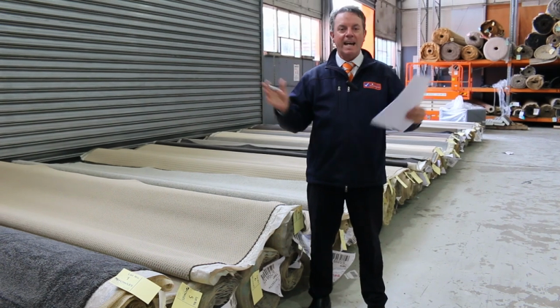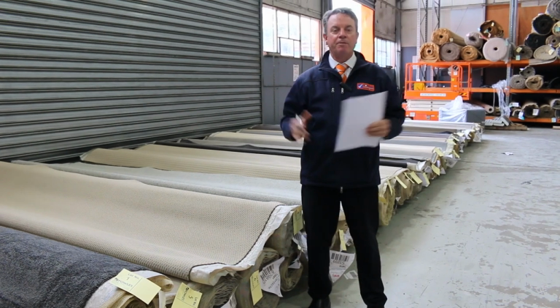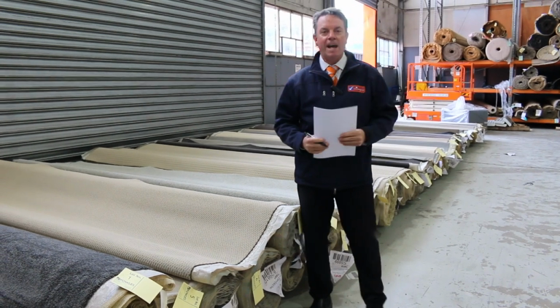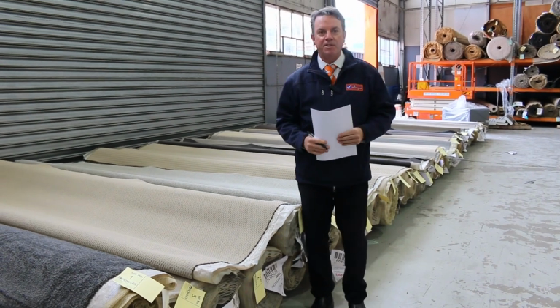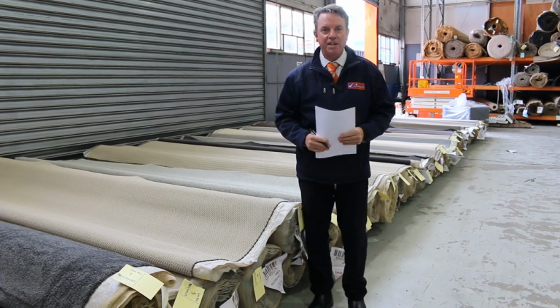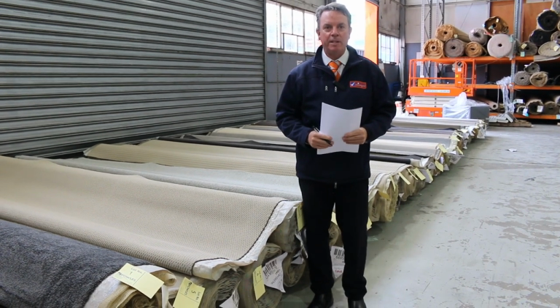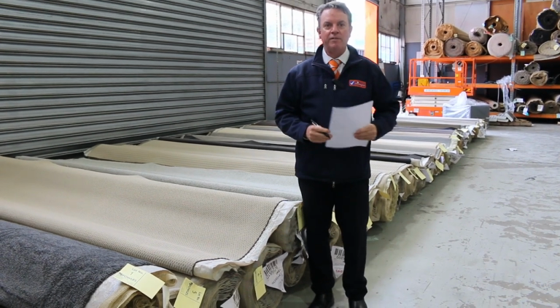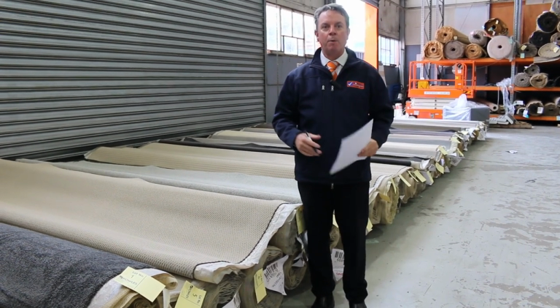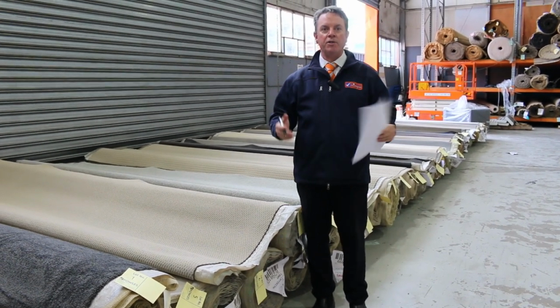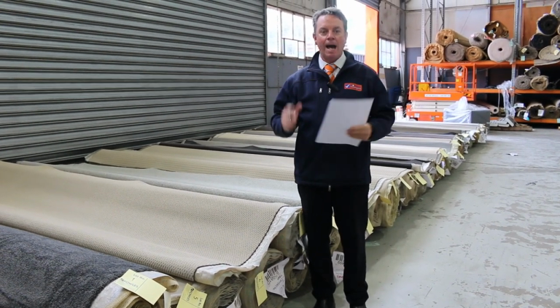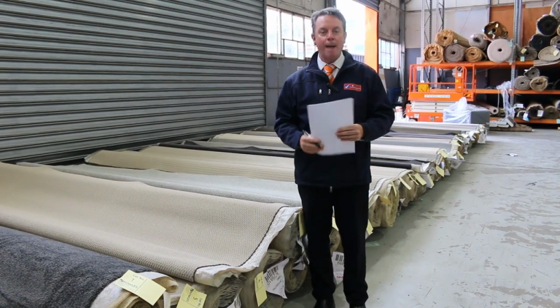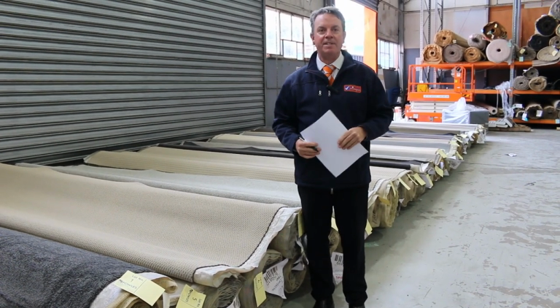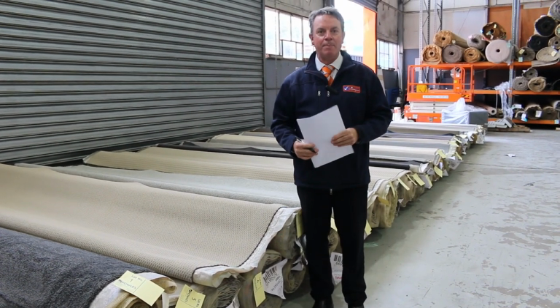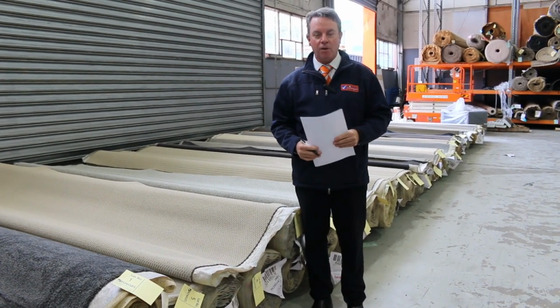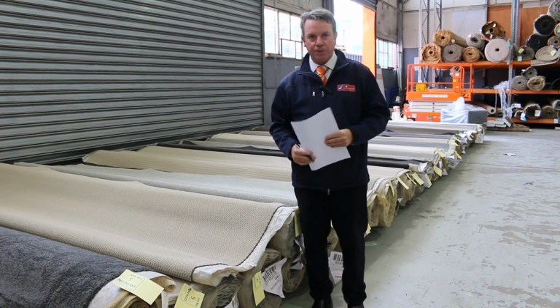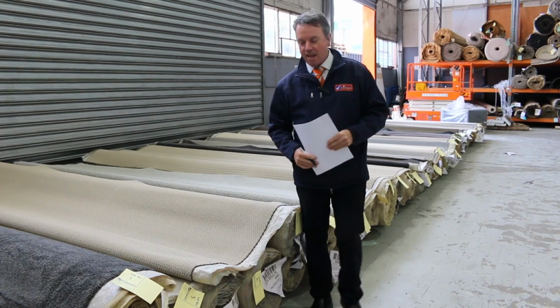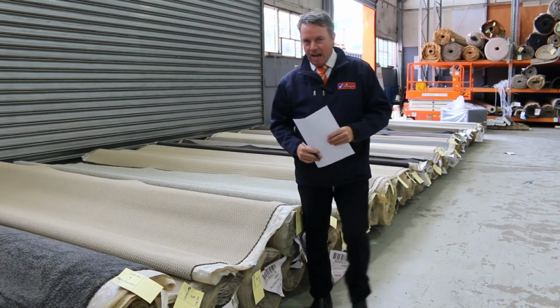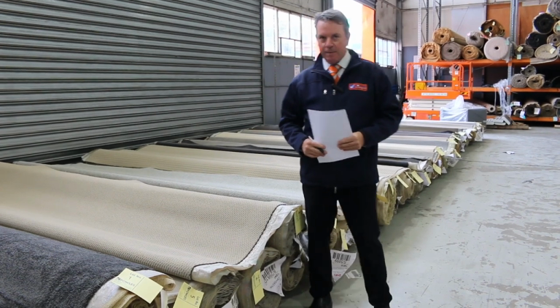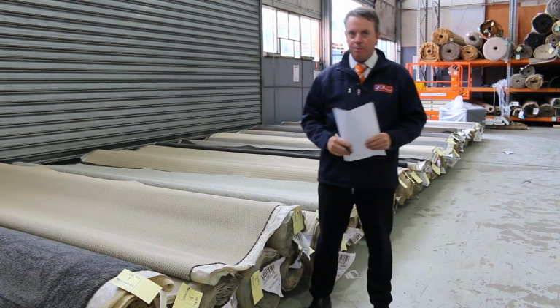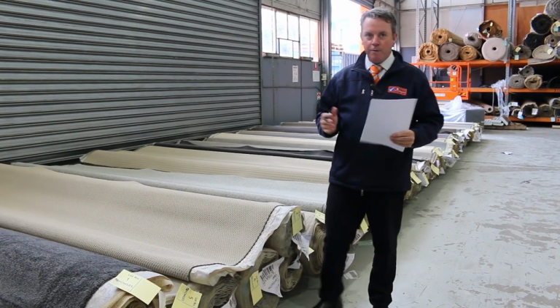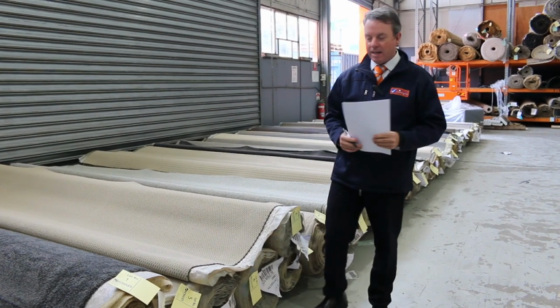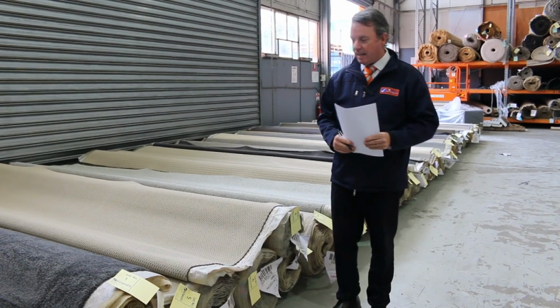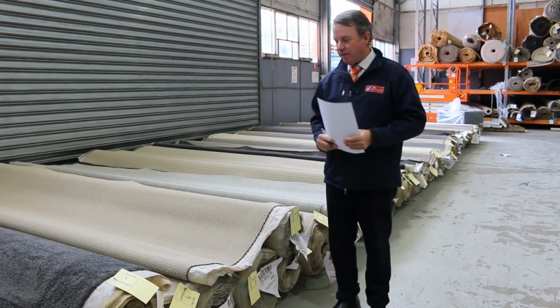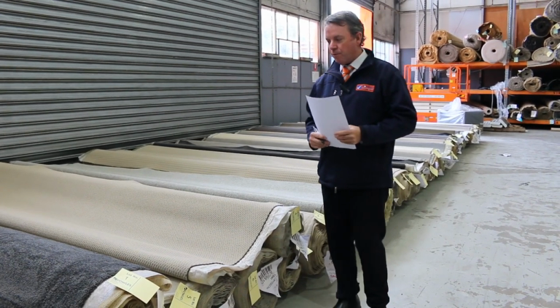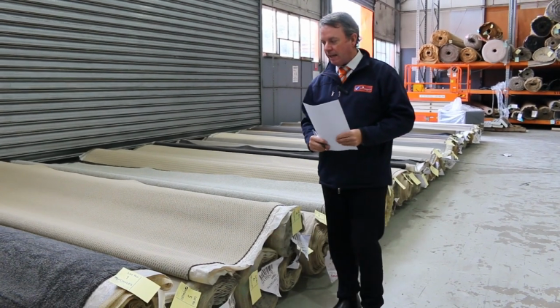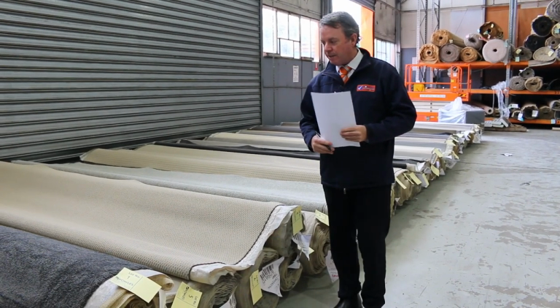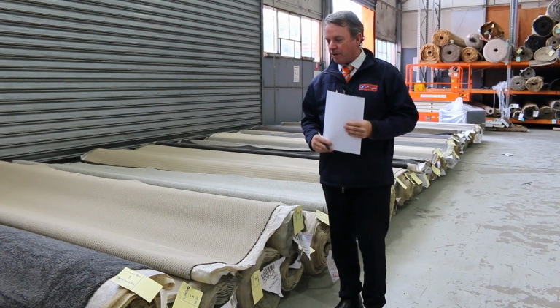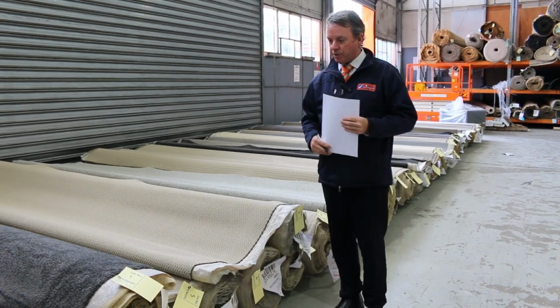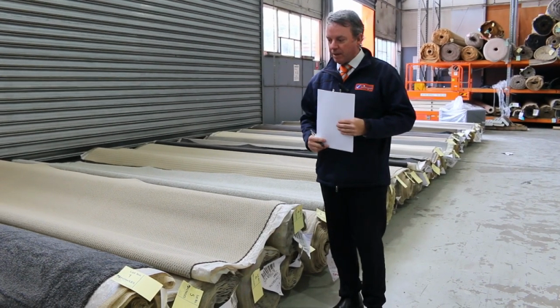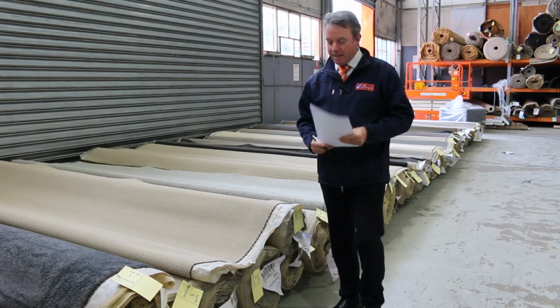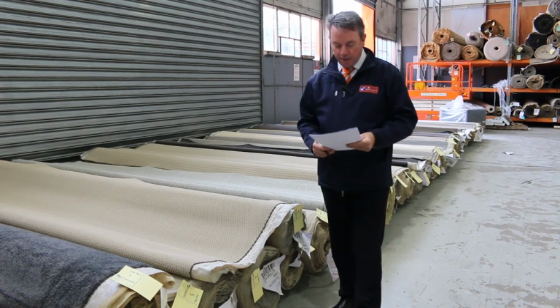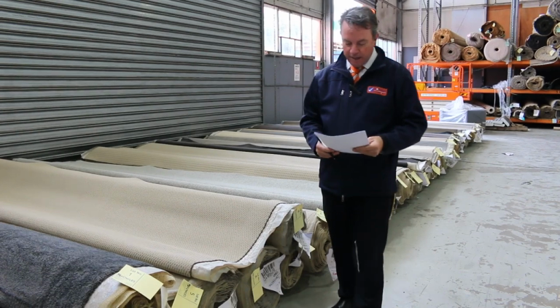G'day, I'm John from Fowl's Auction Sales and I'm here to preview tomorrow's carpet absentee bidders auction. We've got some beautiful product to get through in tomorrow's auction.